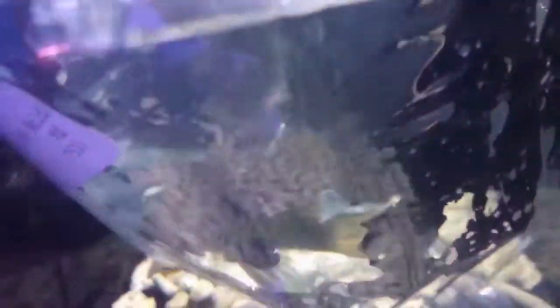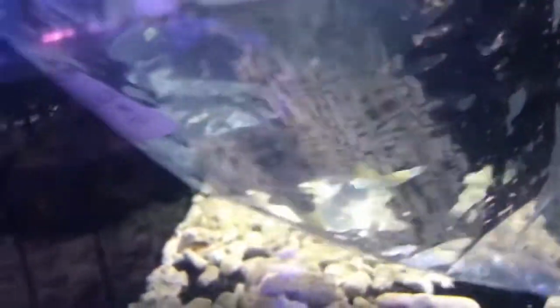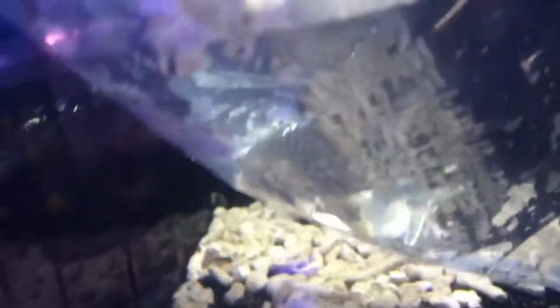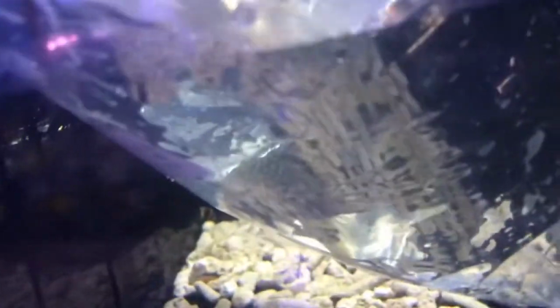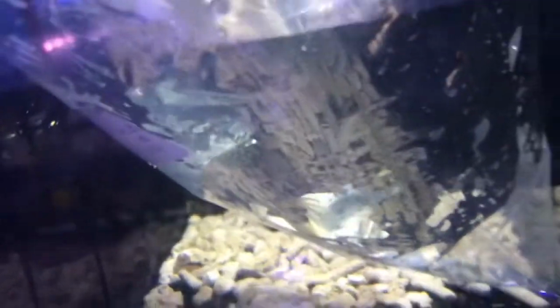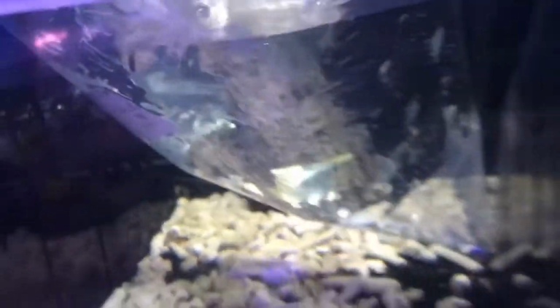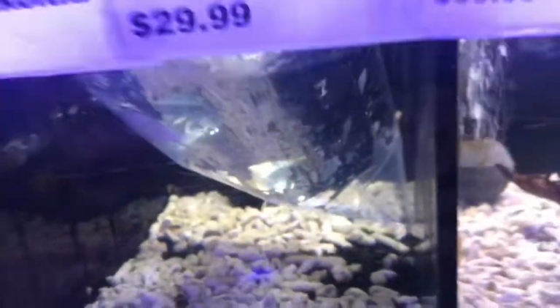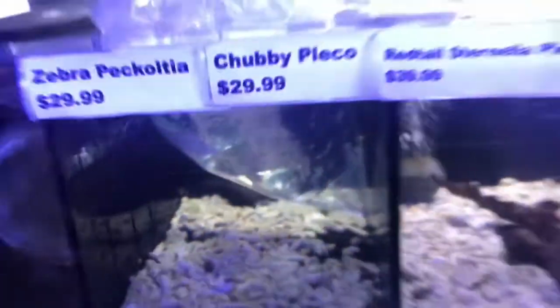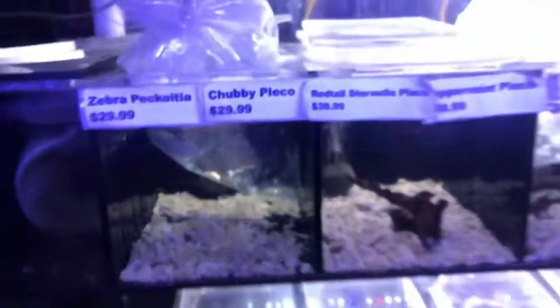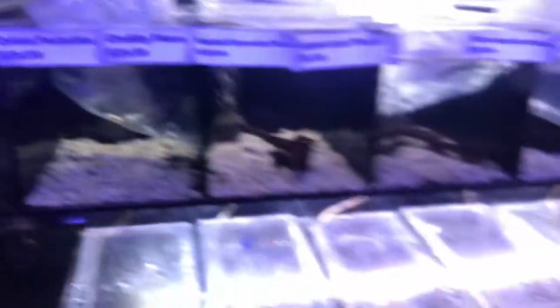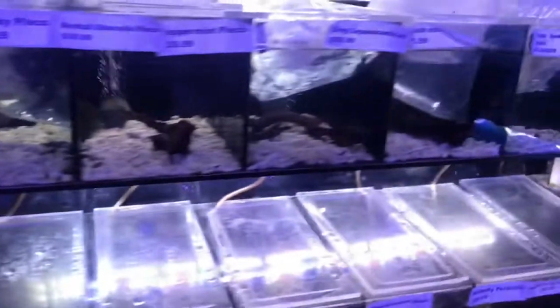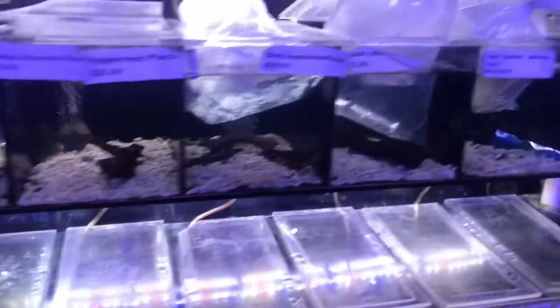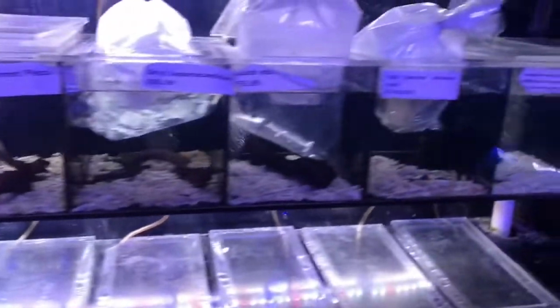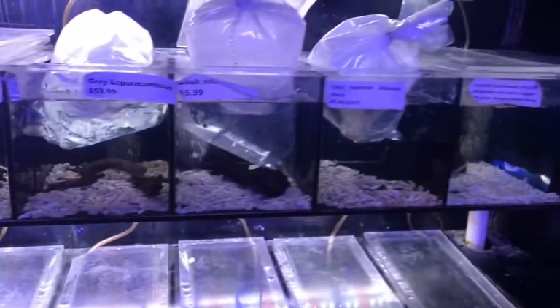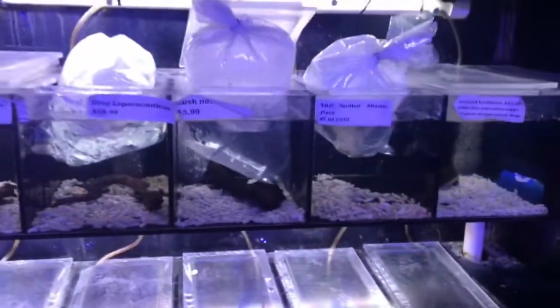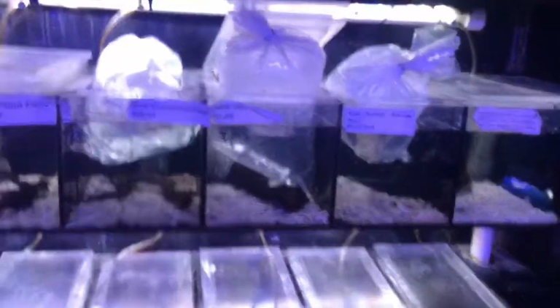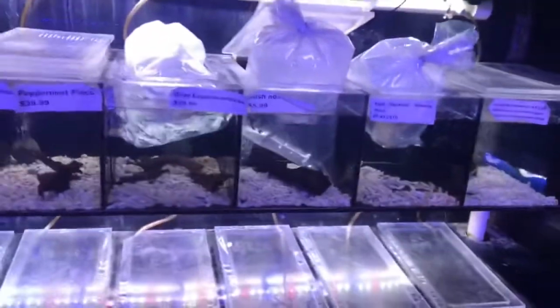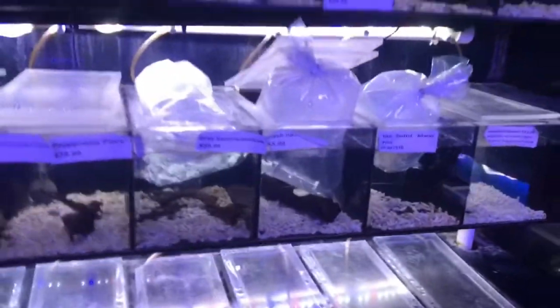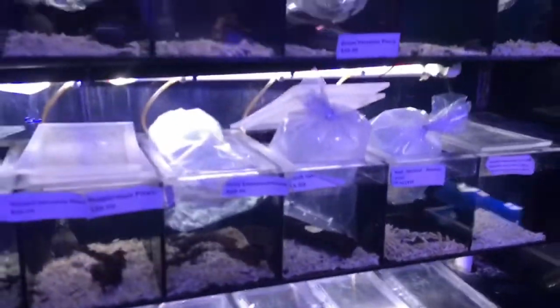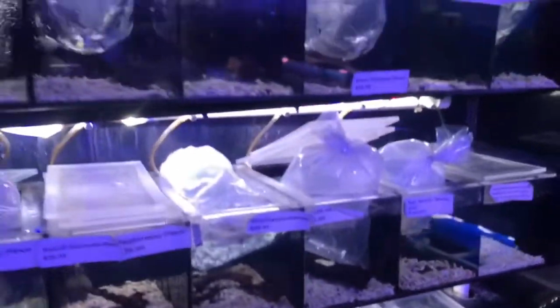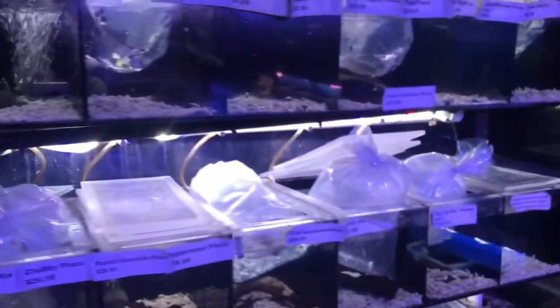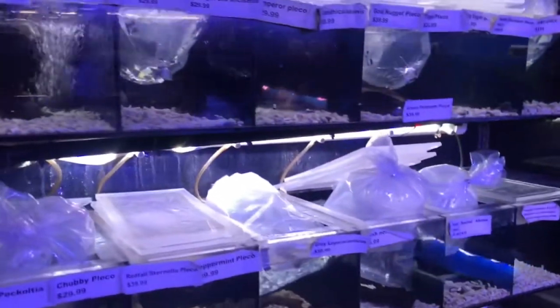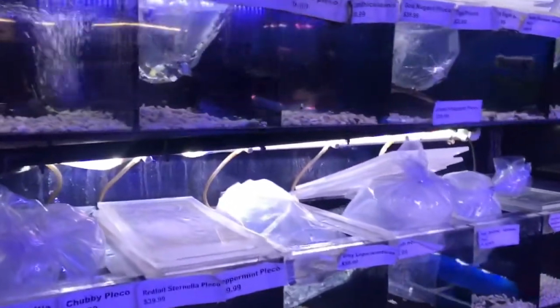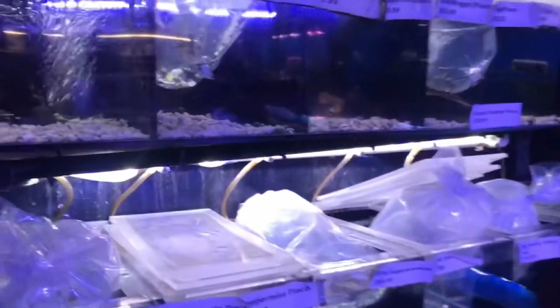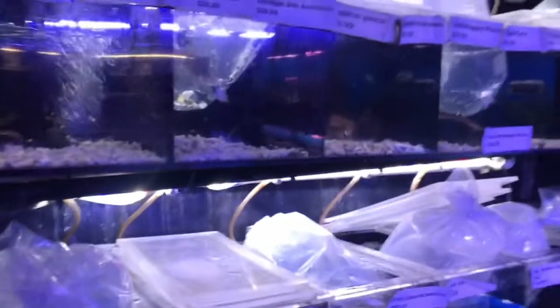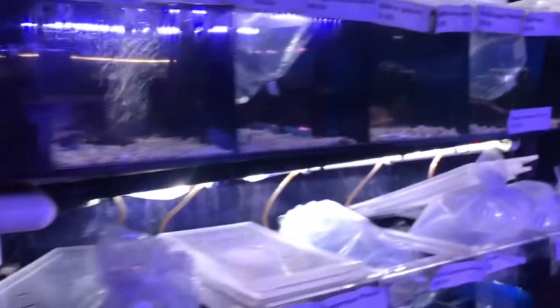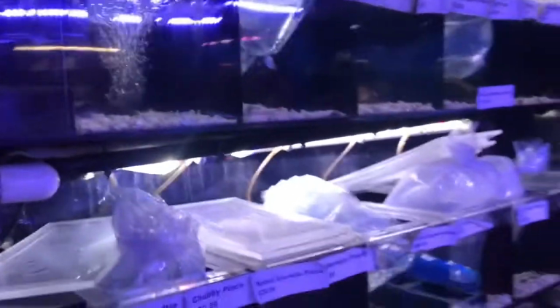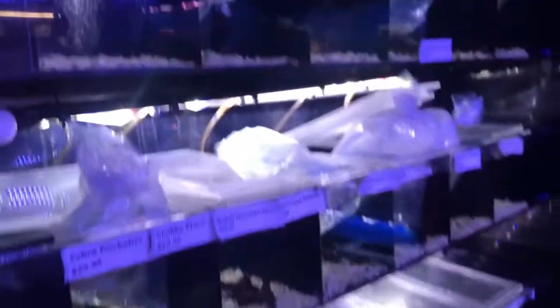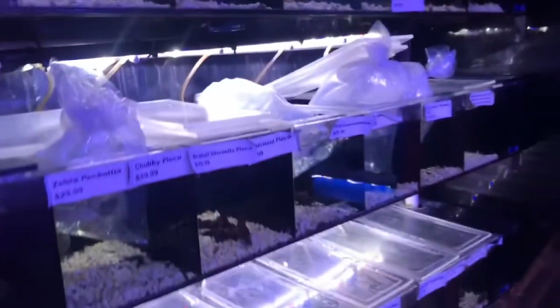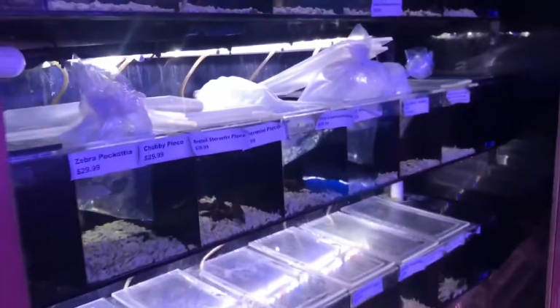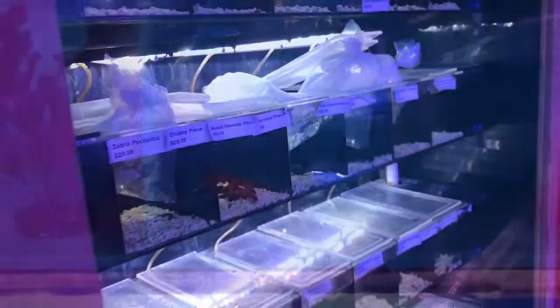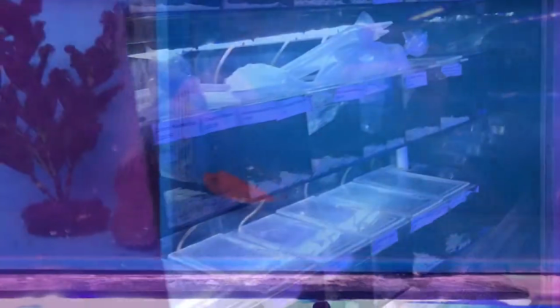We got a nice chubby pleco. I have trouble filming them when they're in the bag, so normally I just go past and get another view after we've released them.